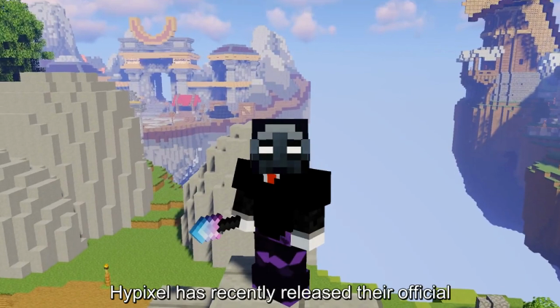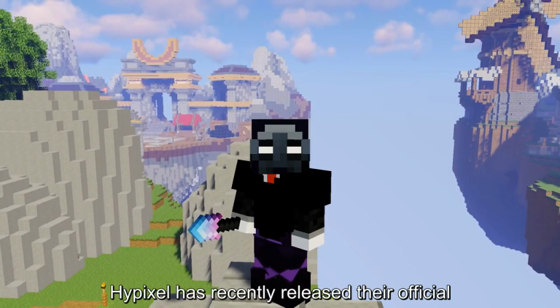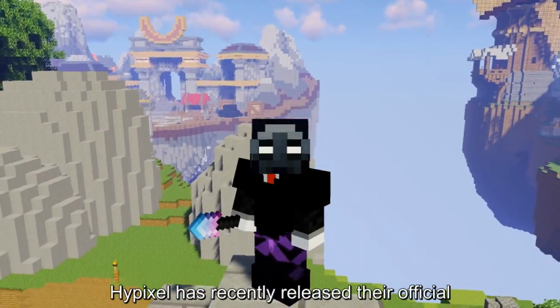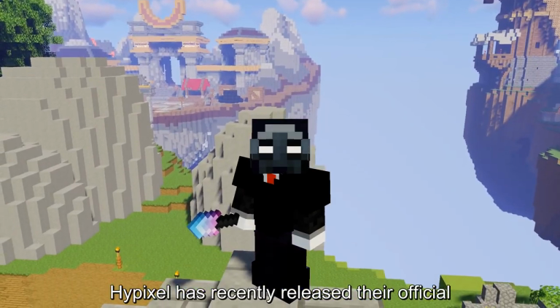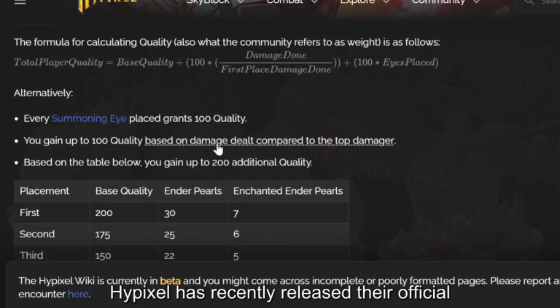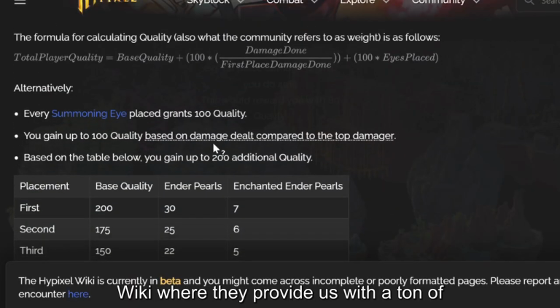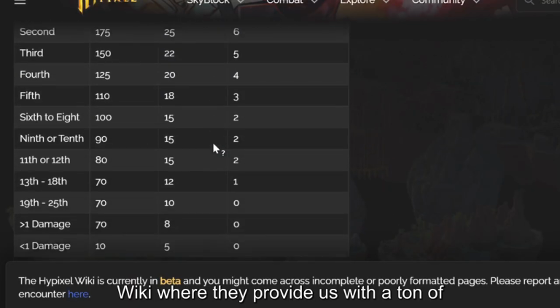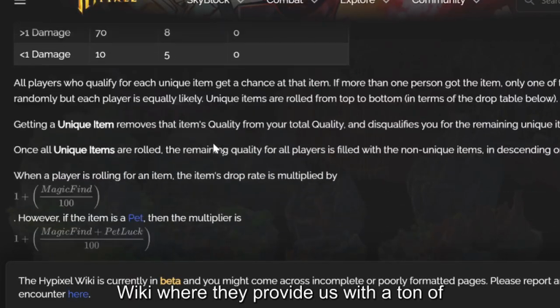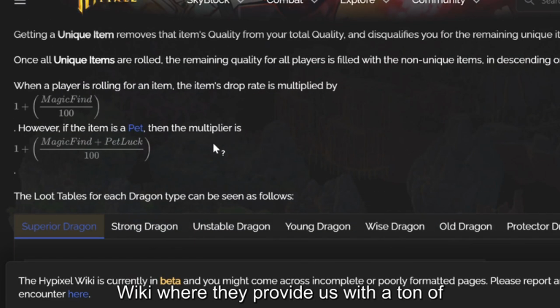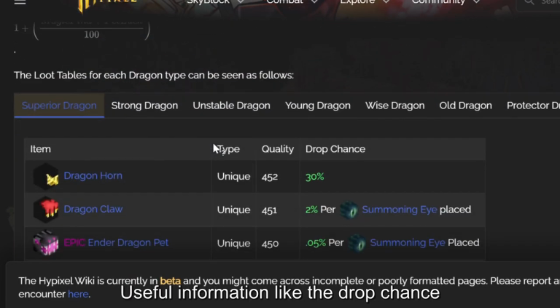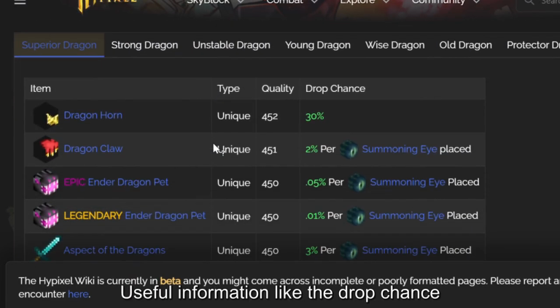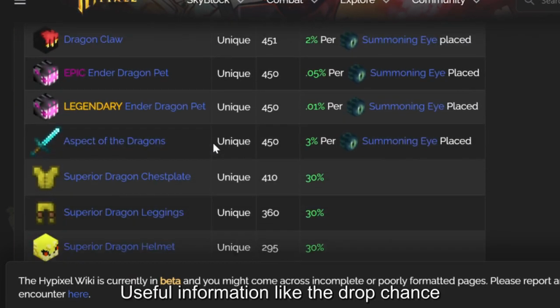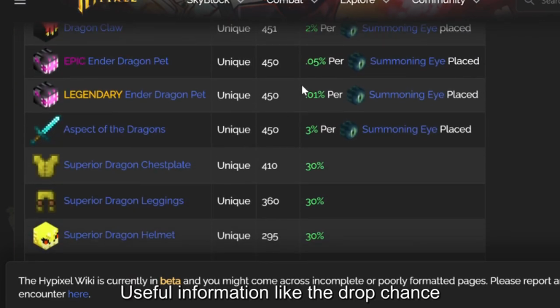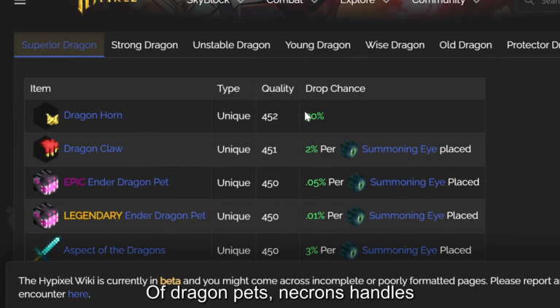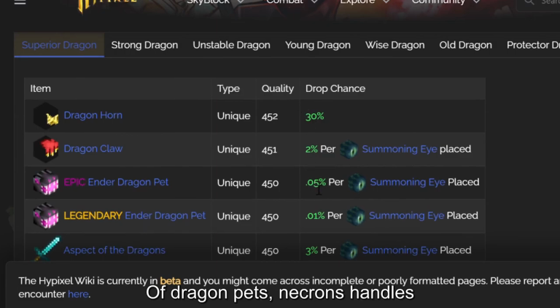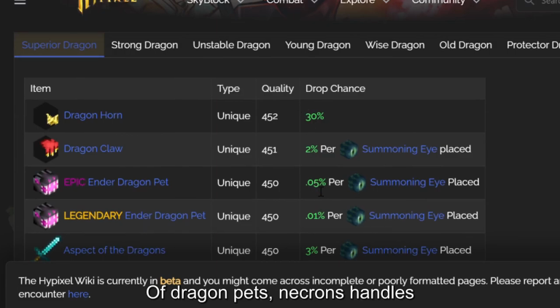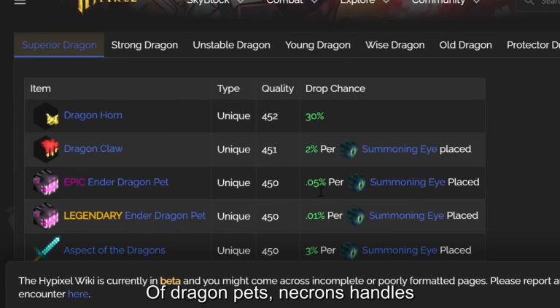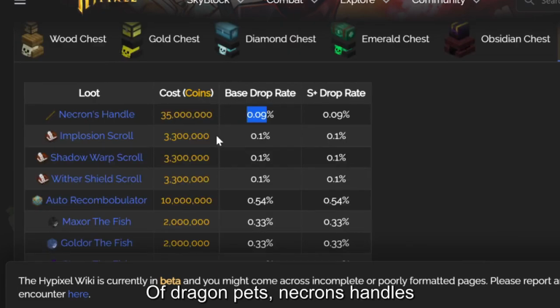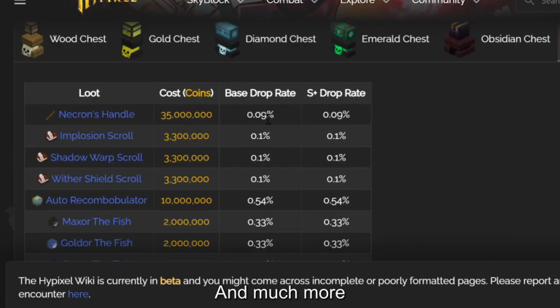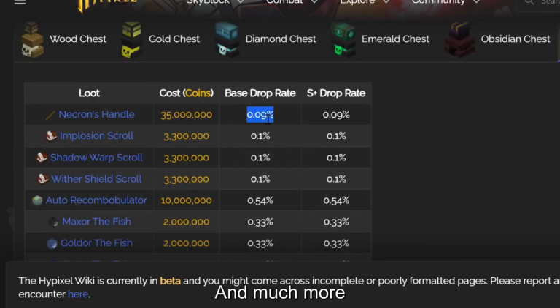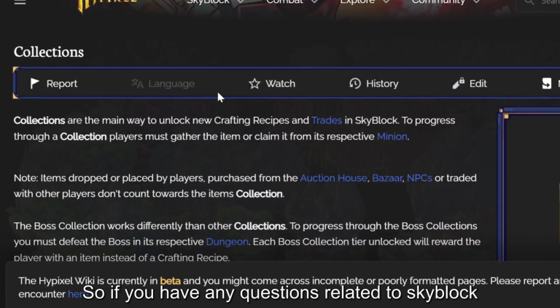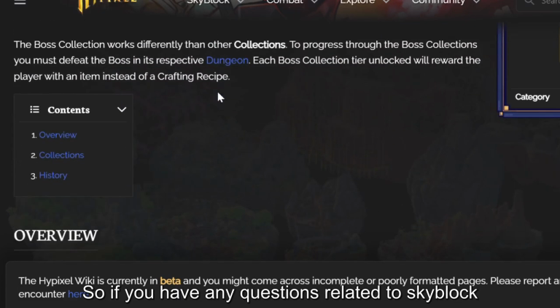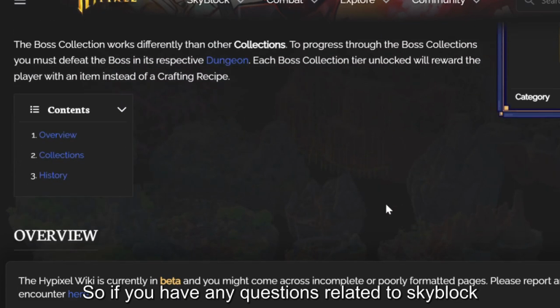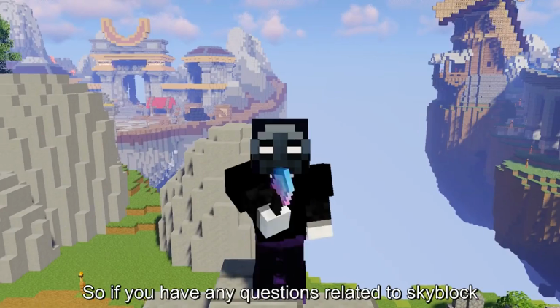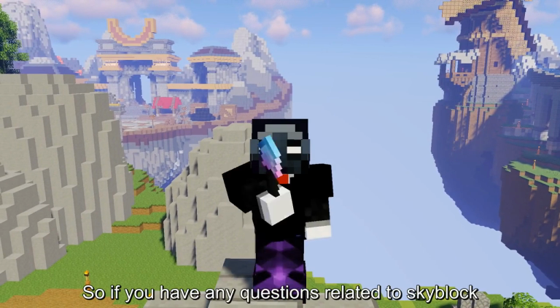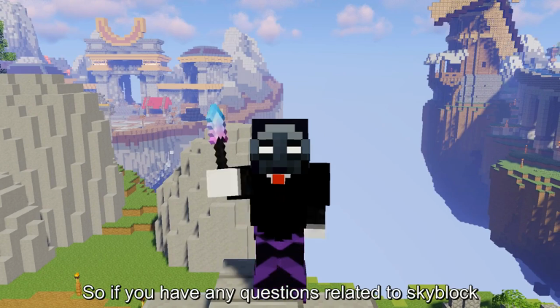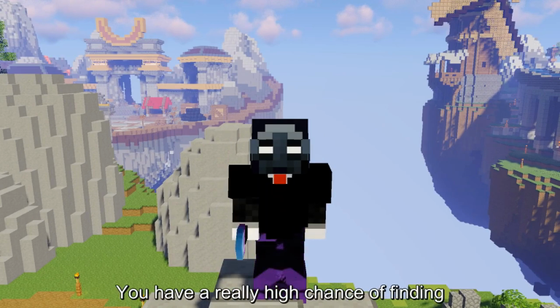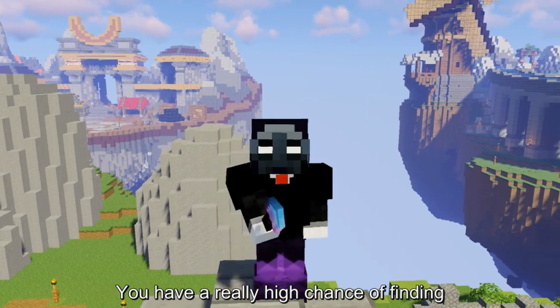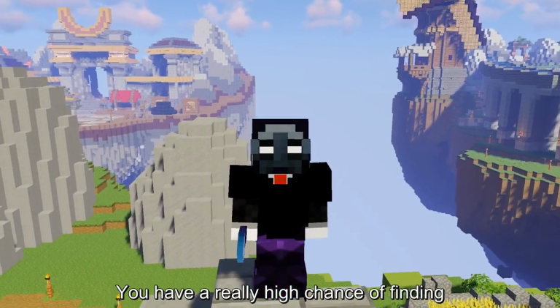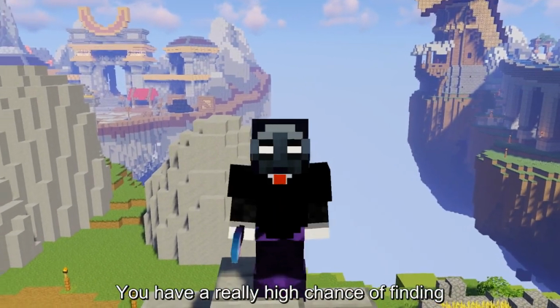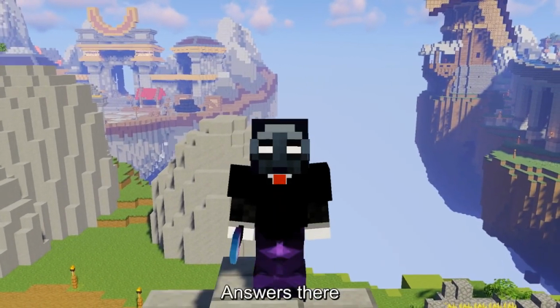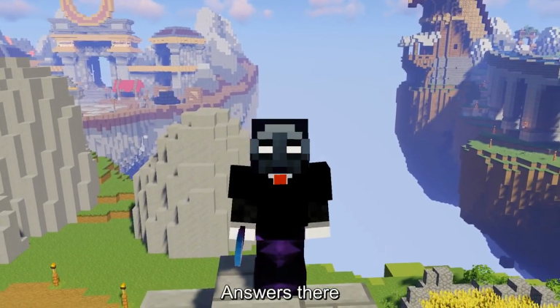Hypixel has recently released their official wiki, where they provide a ton of useful information like the drop chance of dragon pets, decron's handles, and much more. So if you have any questions related to Skyblock, you have a really high chance of finding answers there.